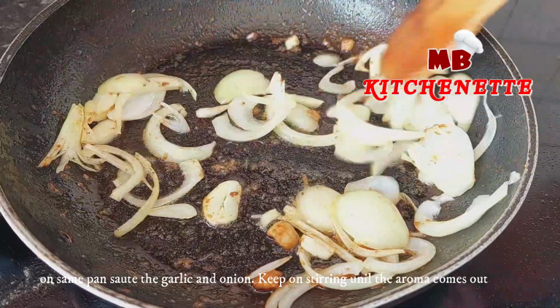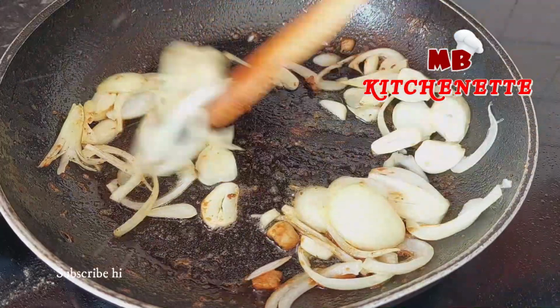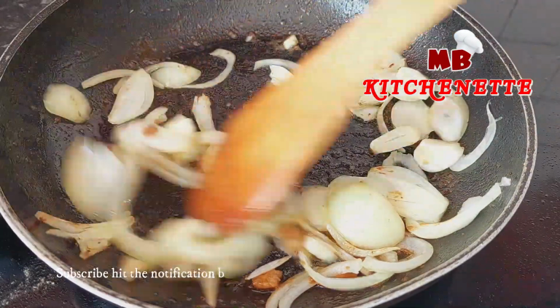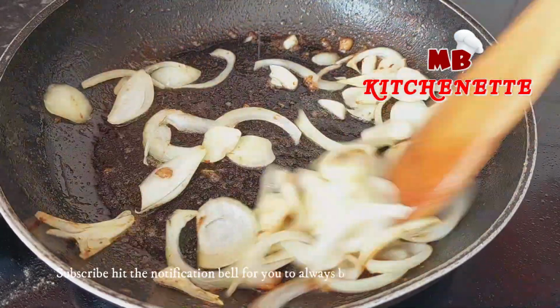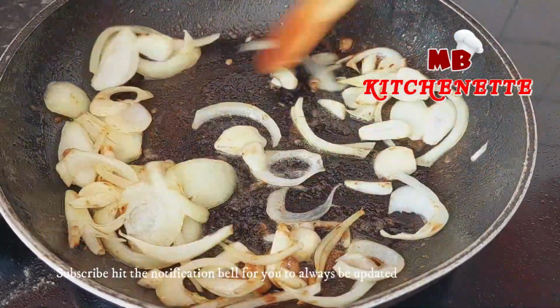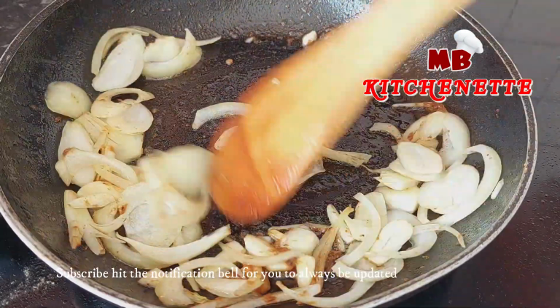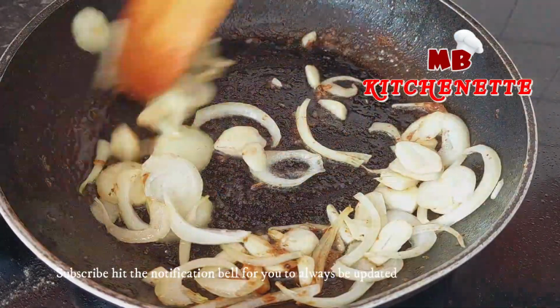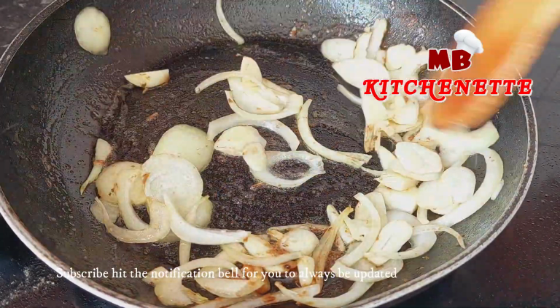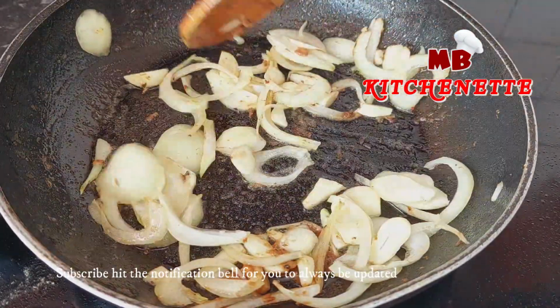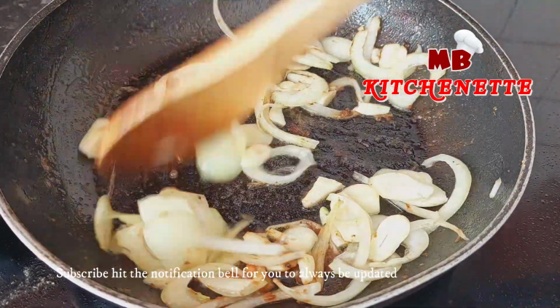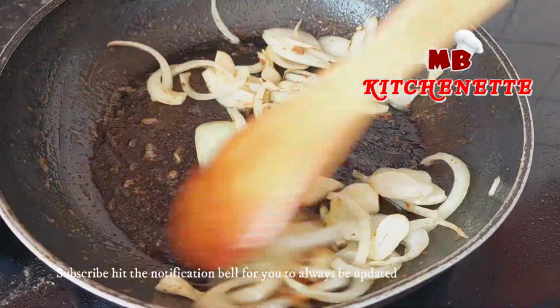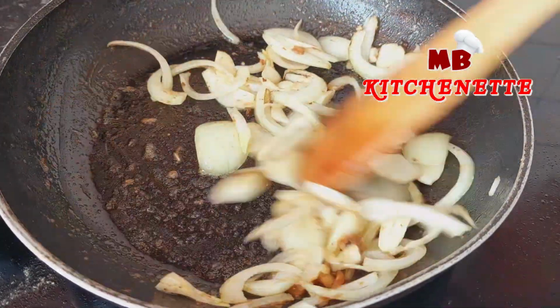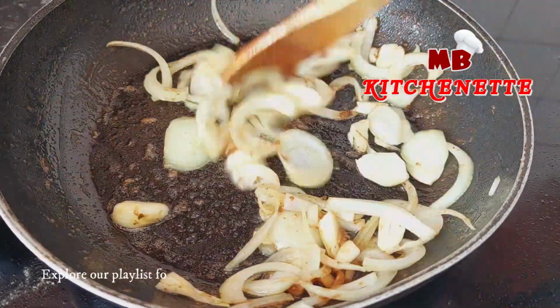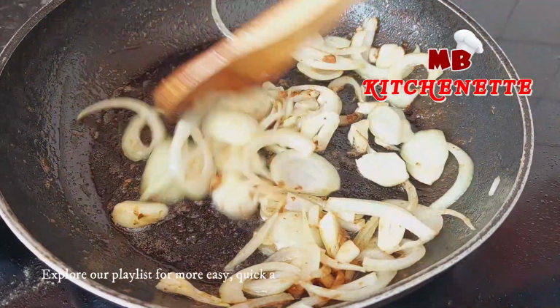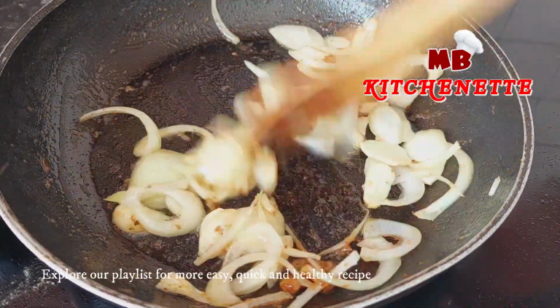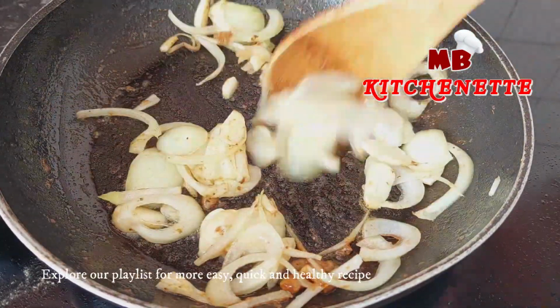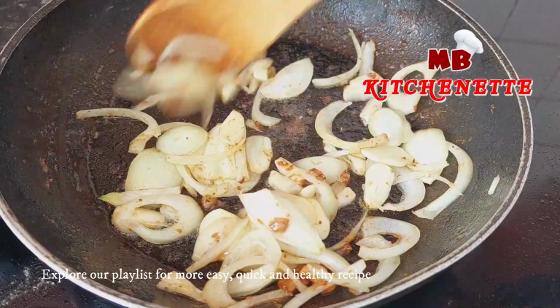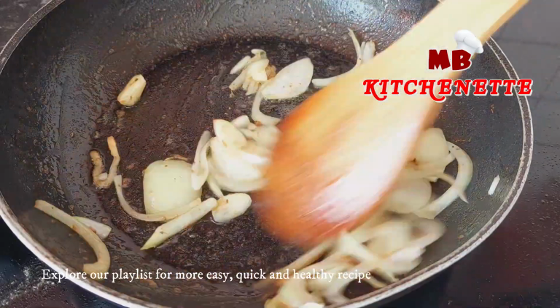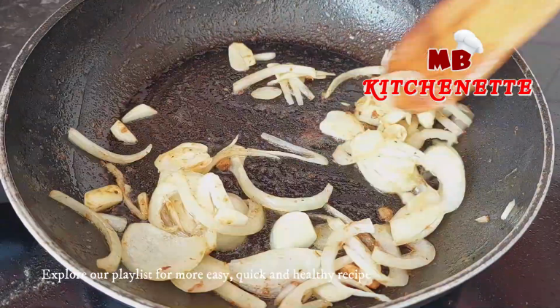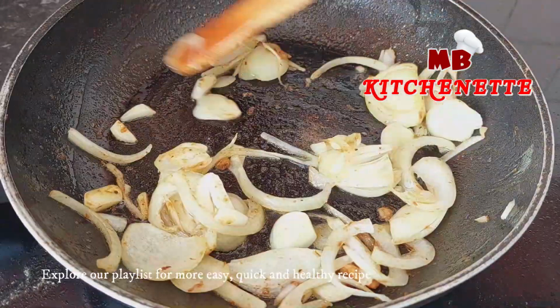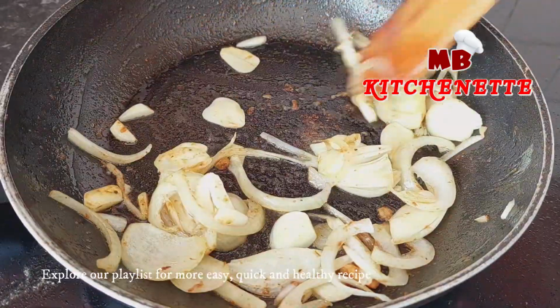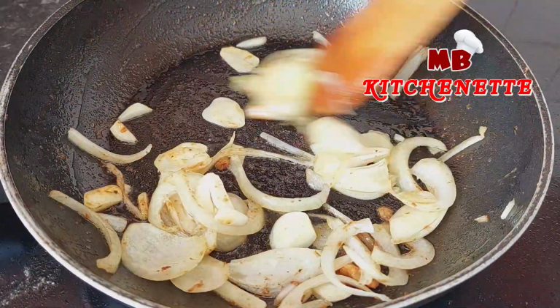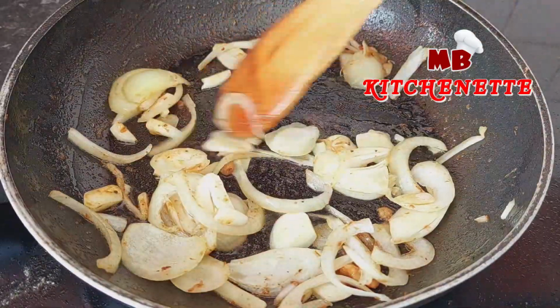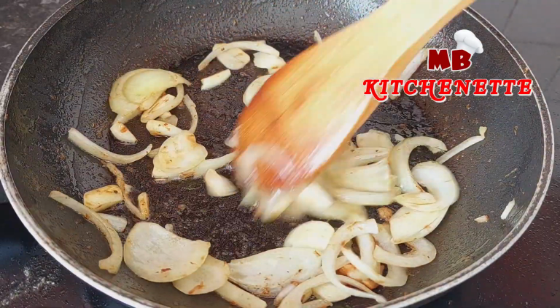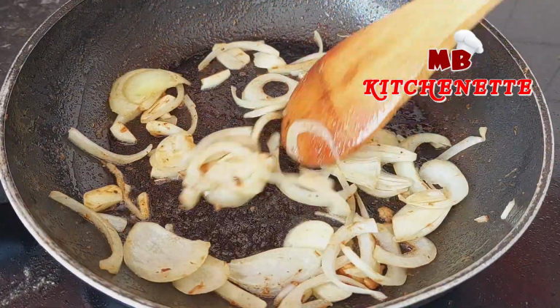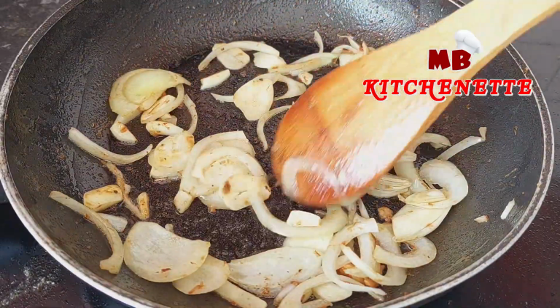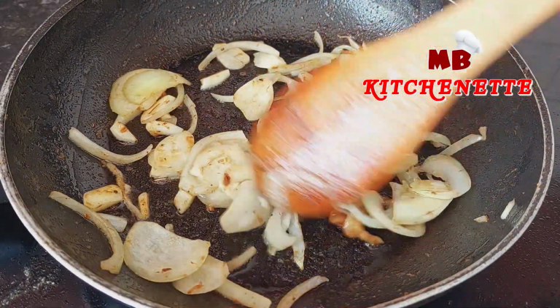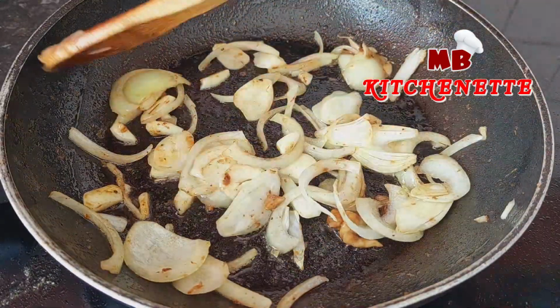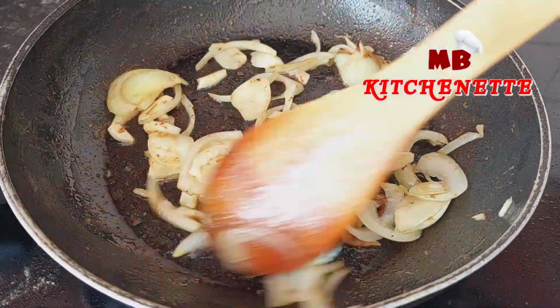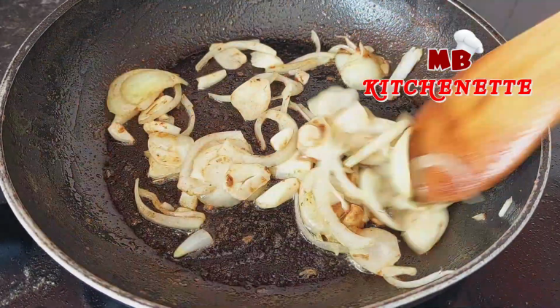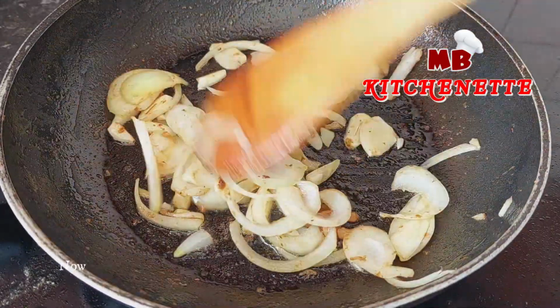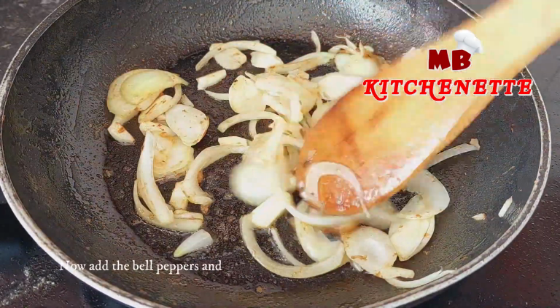On the same pan, sauté the garlic and onion. Keep on stirring until the aroma comes out. Subscribe and hit the notification bell to always be updated. Explore our playlist for more easy, quick, and healthy recipes.